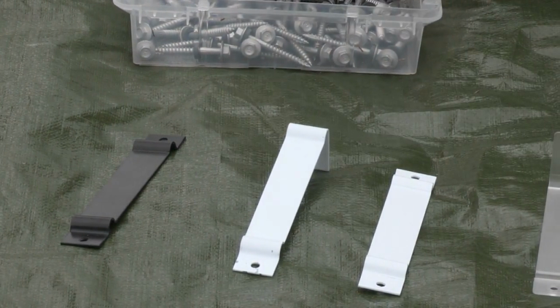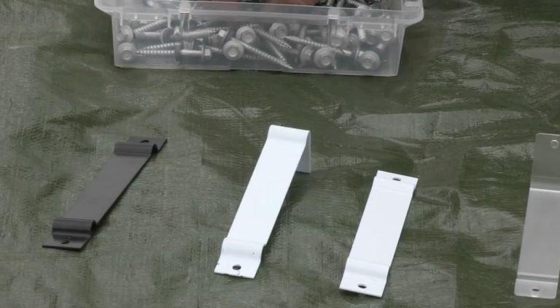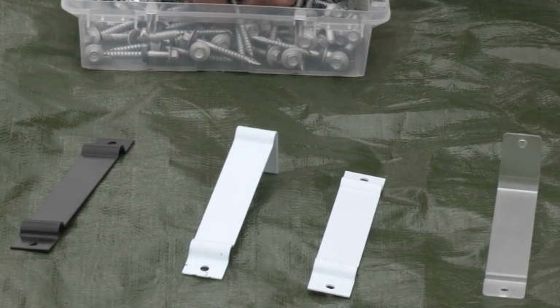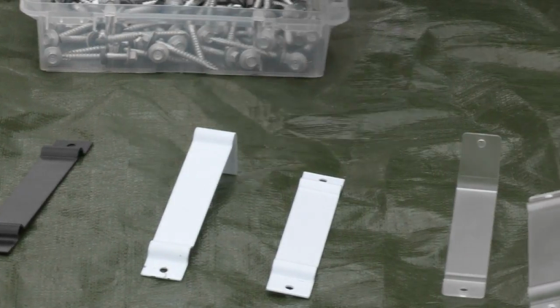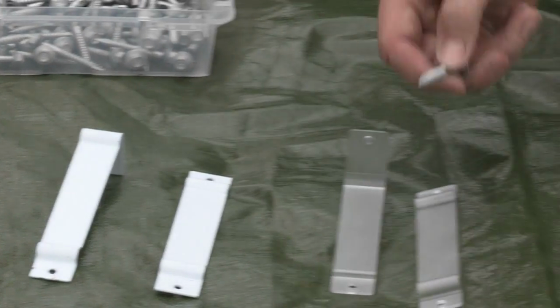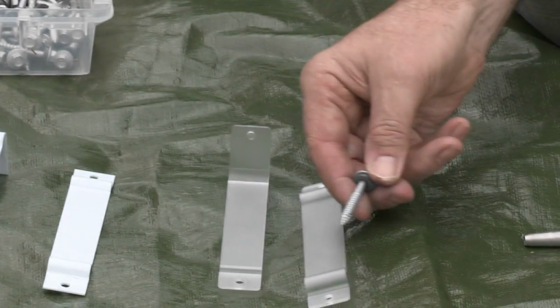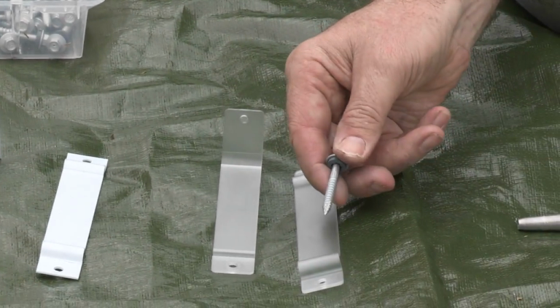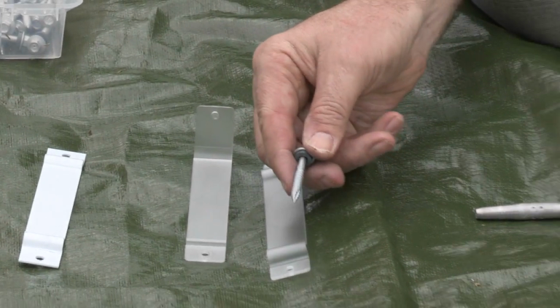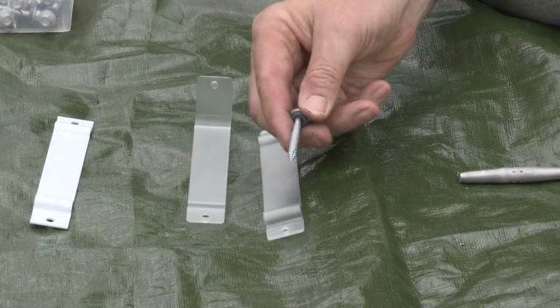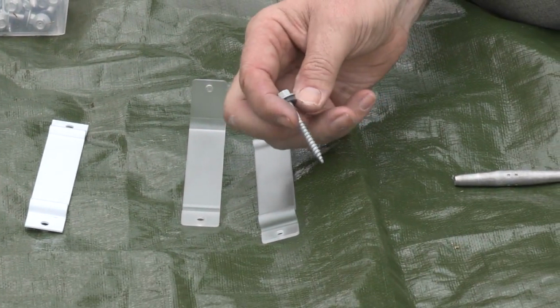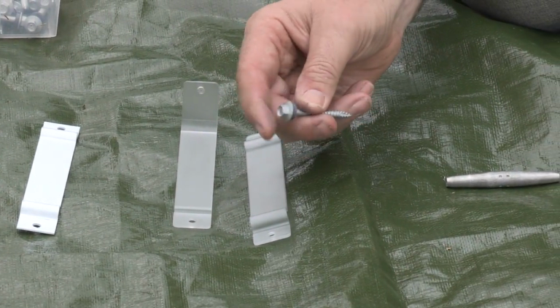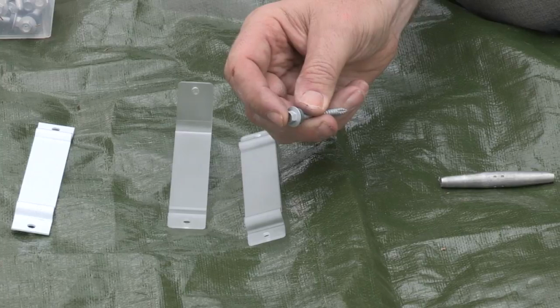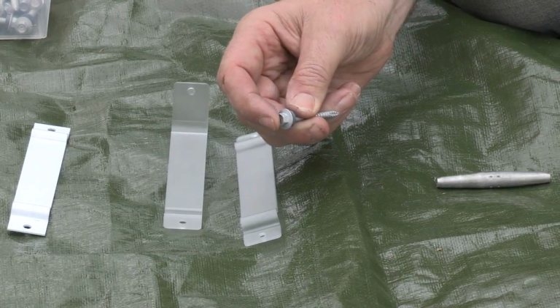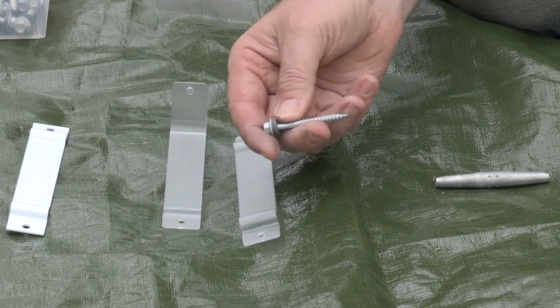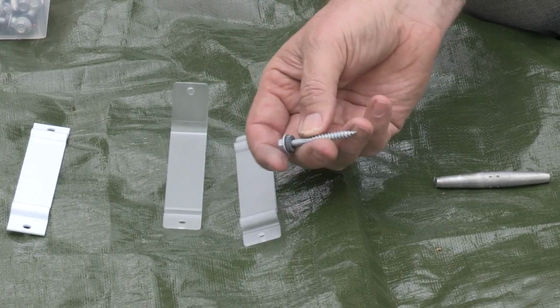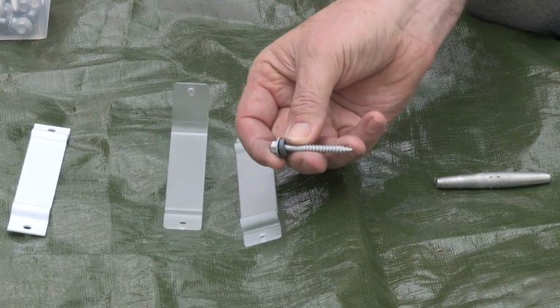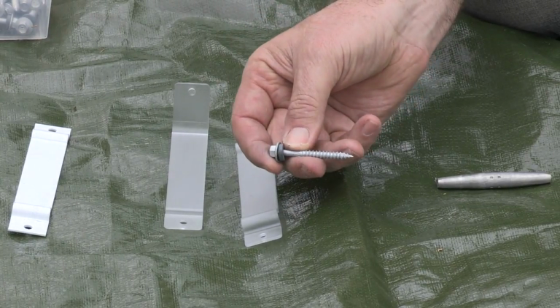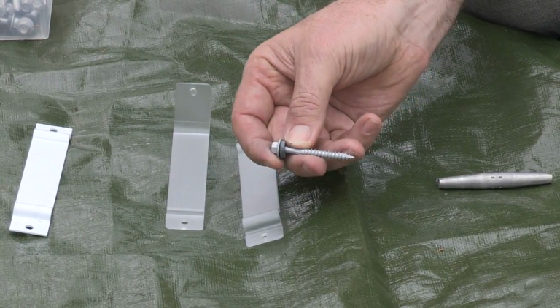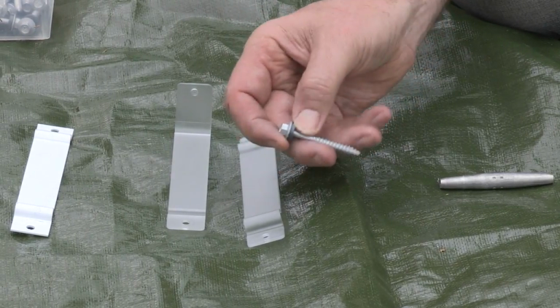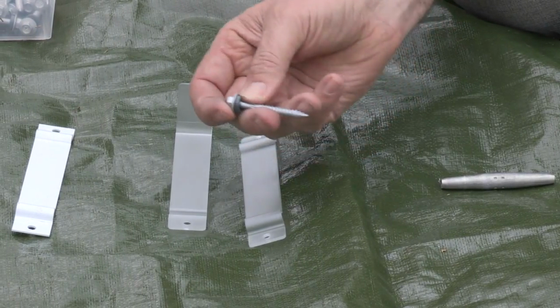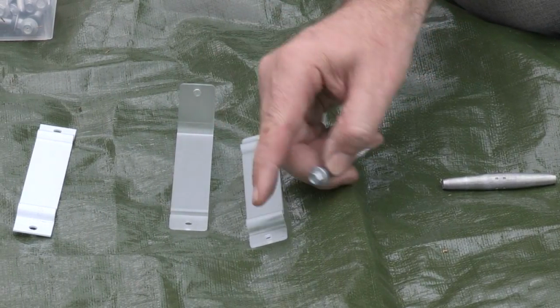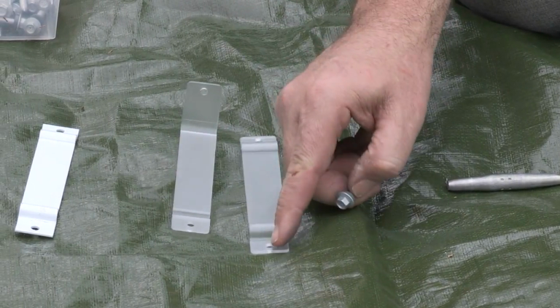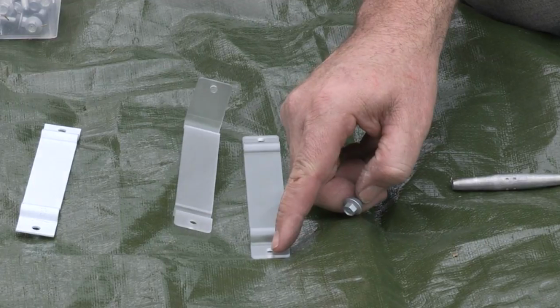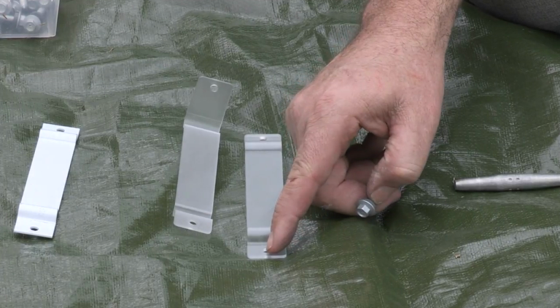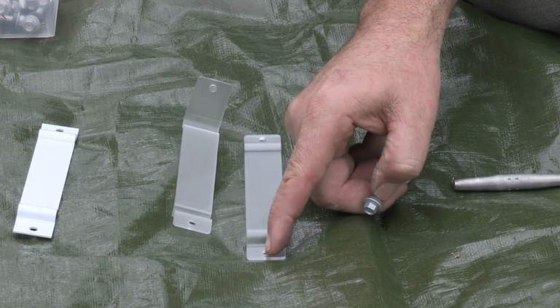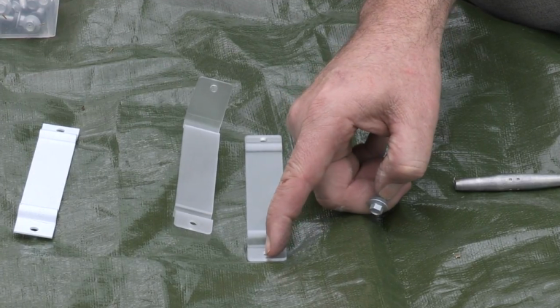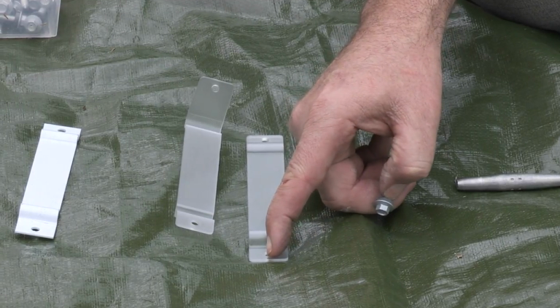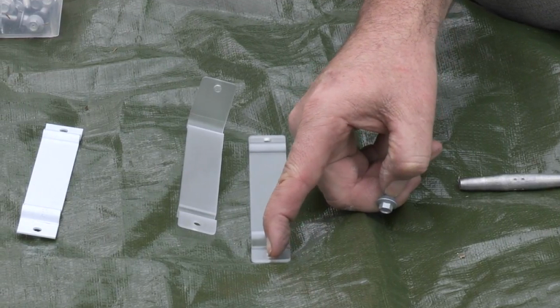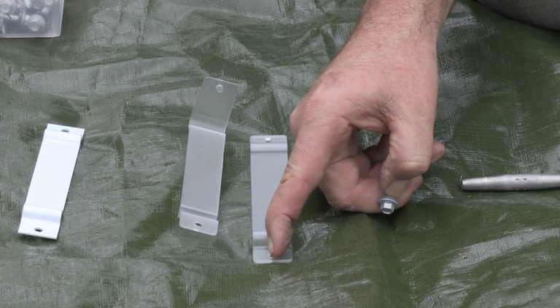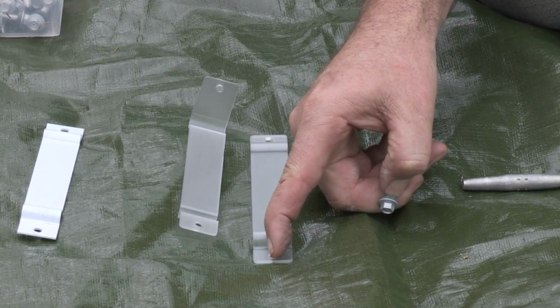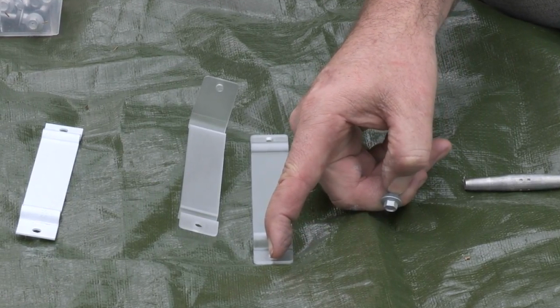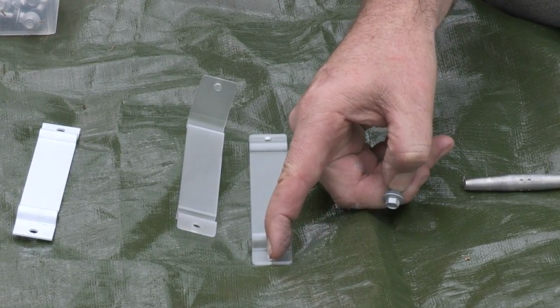Our screws — type 17 screw, 5/16th head with a neoprene washer. The neoprene washer is very important for not imparting too much pressure on the polycarb when we're using our impact driver.